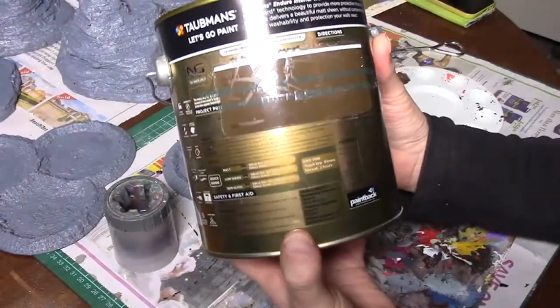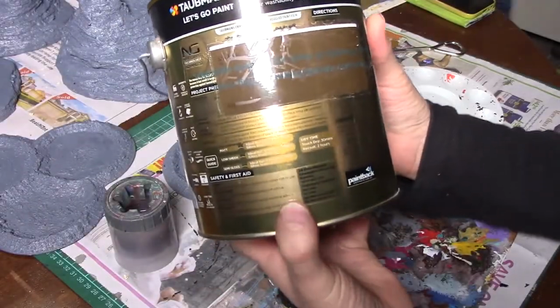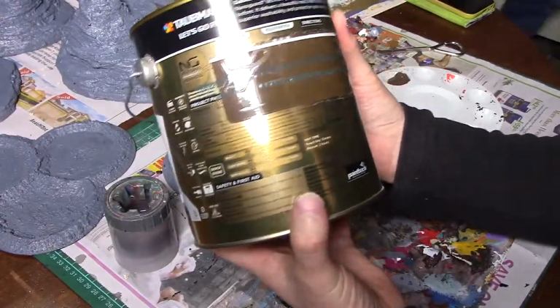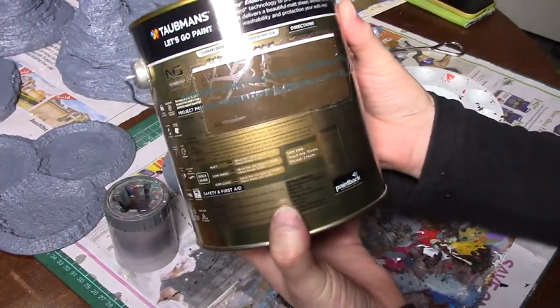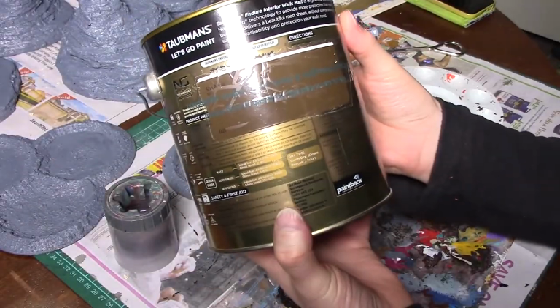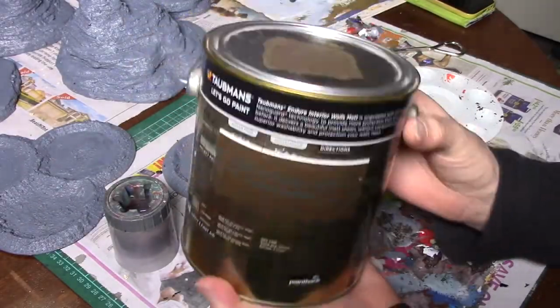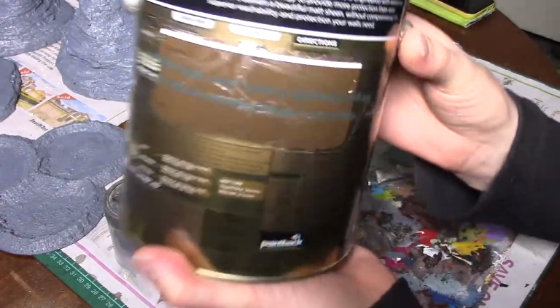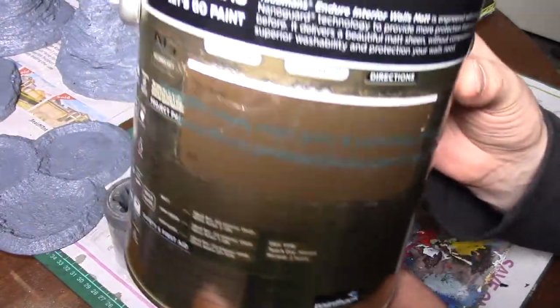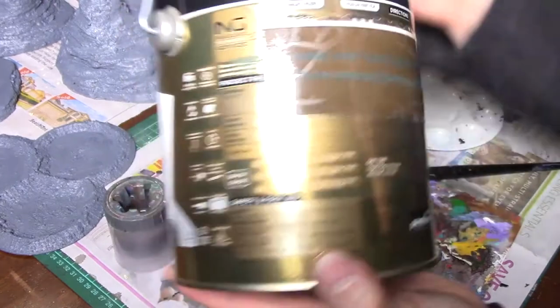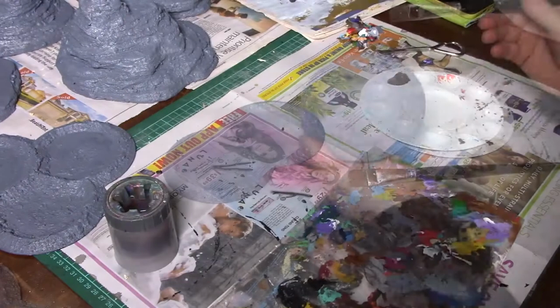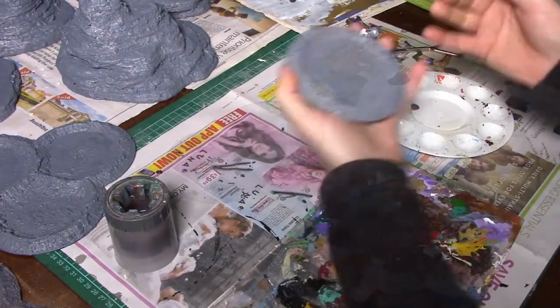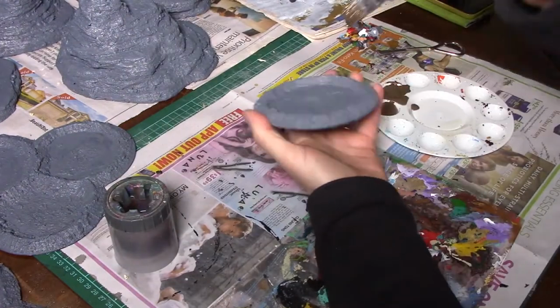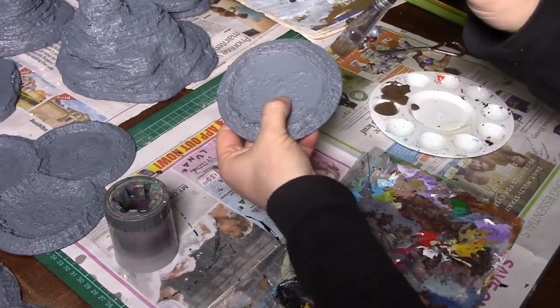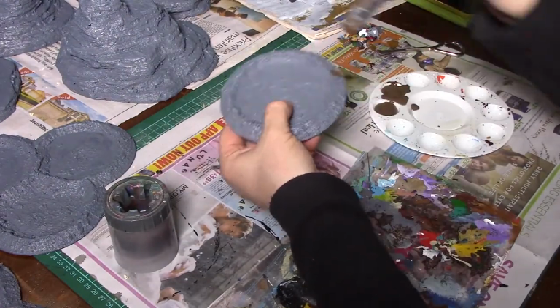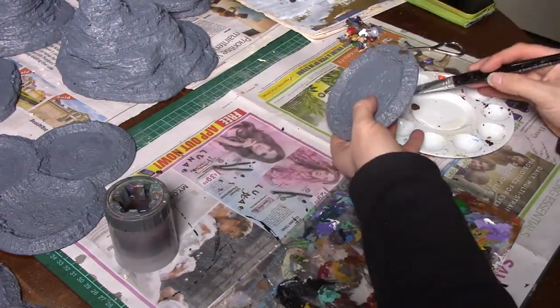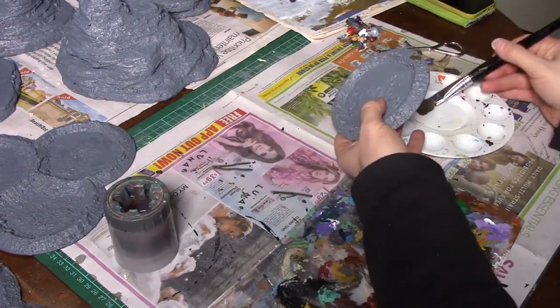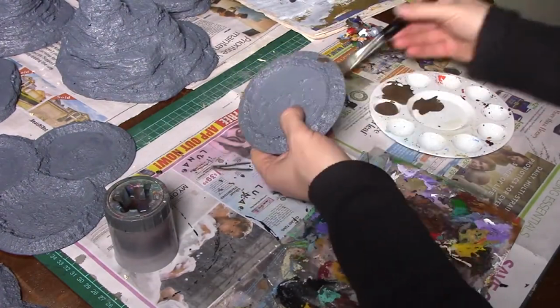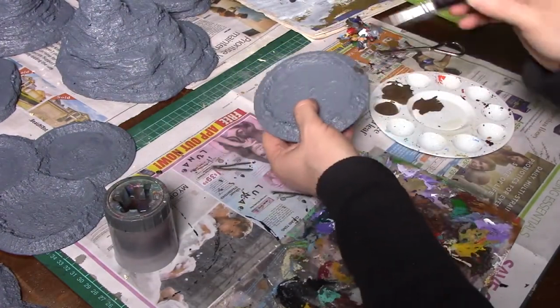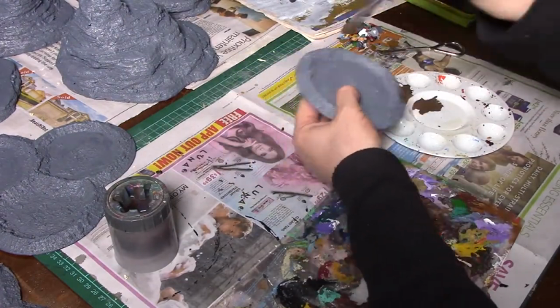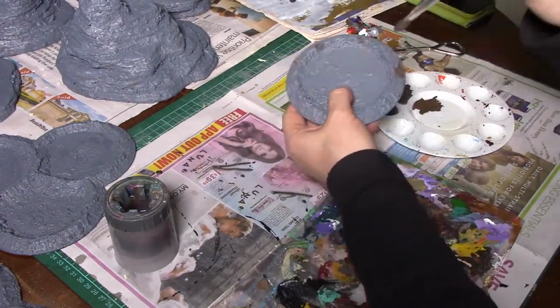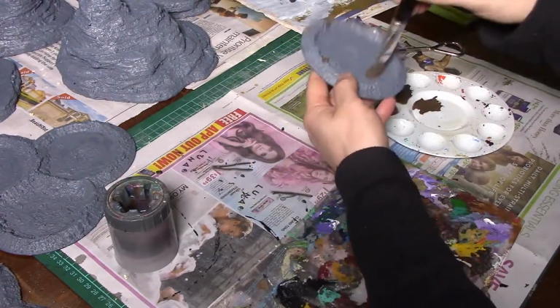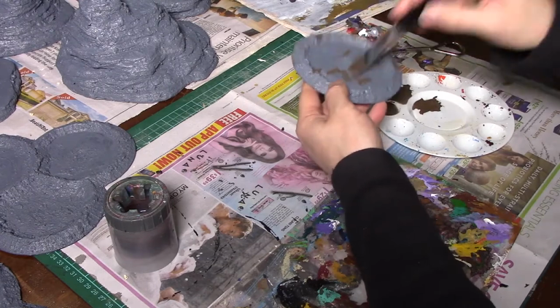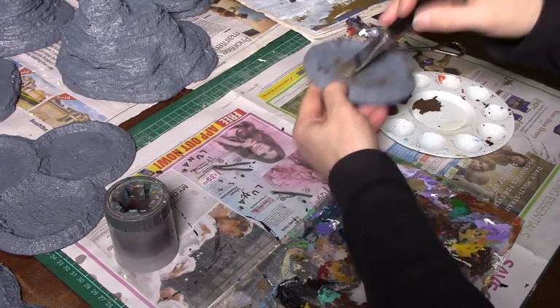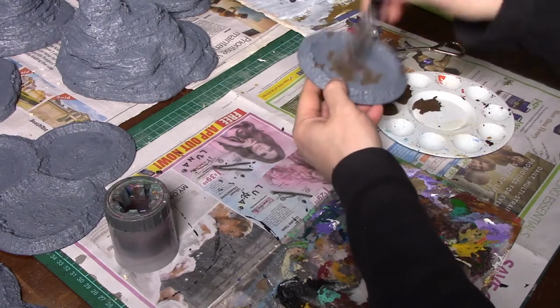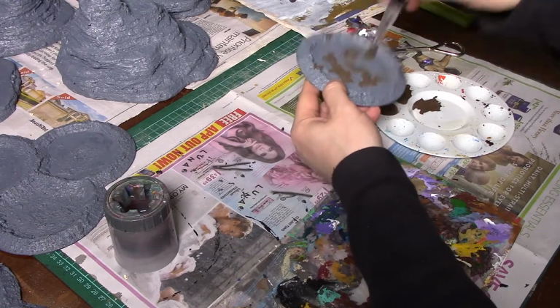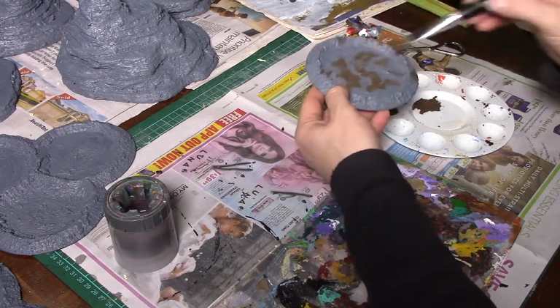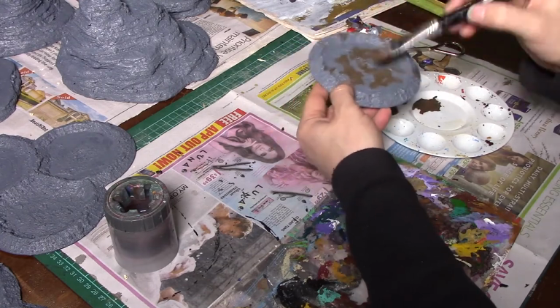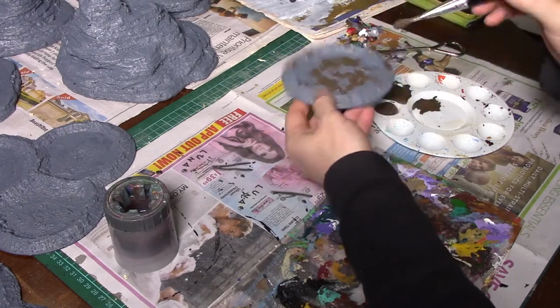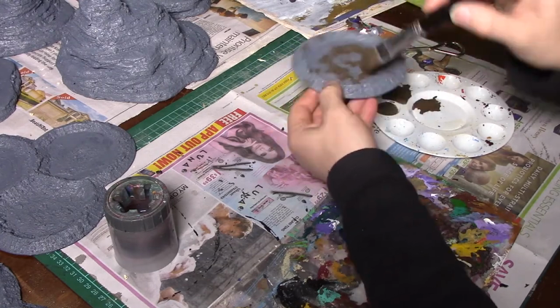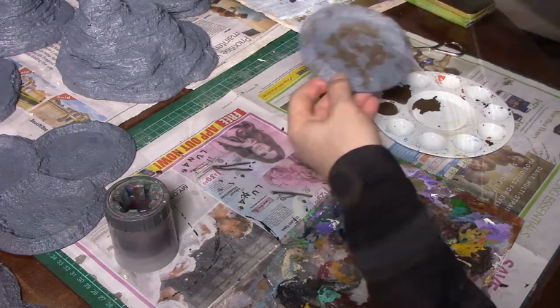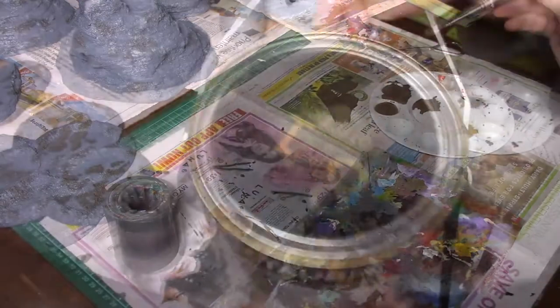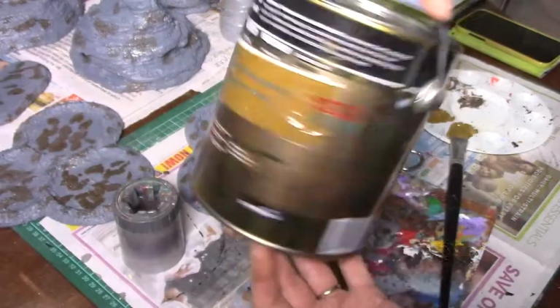Tormund's Endure Matte Interior Walls Paint Star Annecy is the first of the contrast colors. We'll follow that up with Tormund's Endure Matte Interior Walls Season Acorn and the Tormund's Endure Timber Beam.